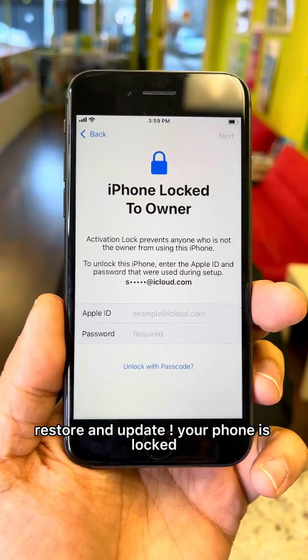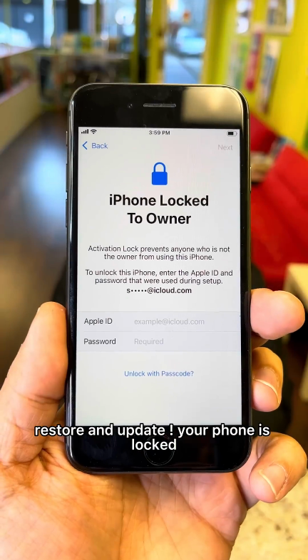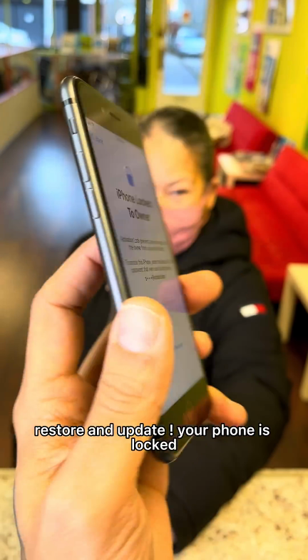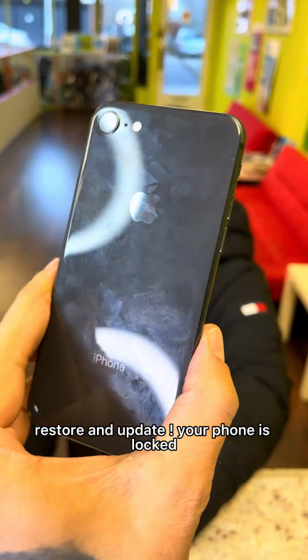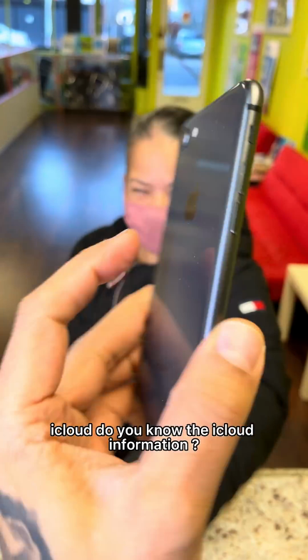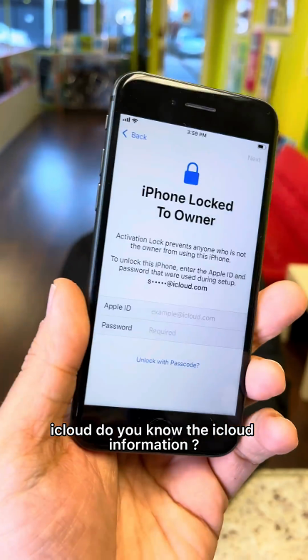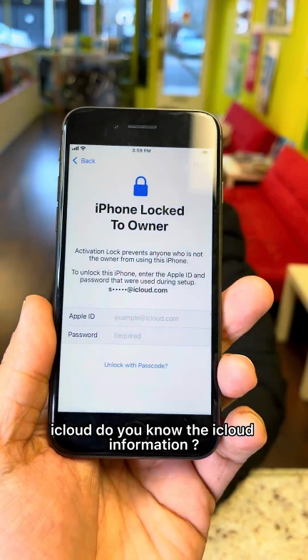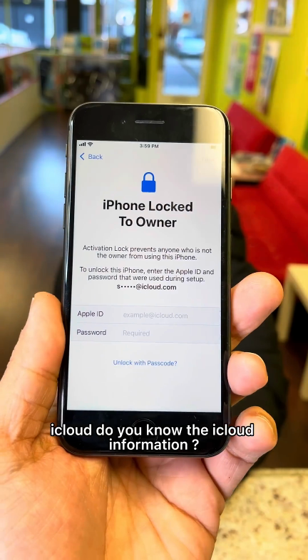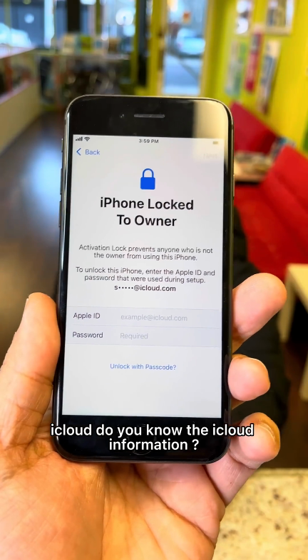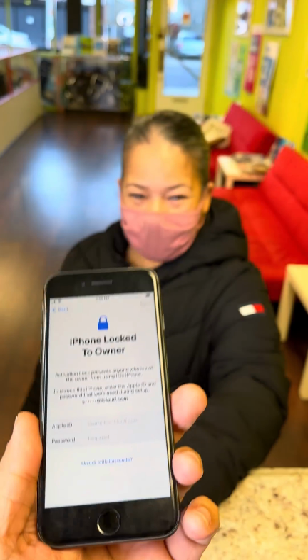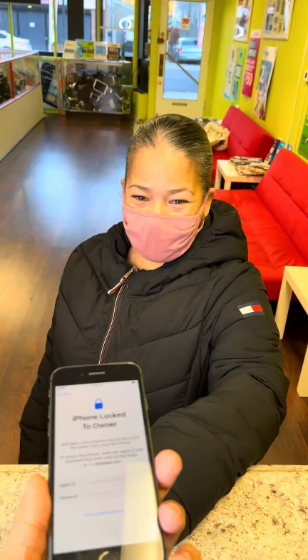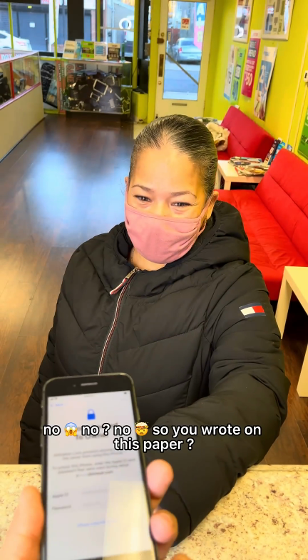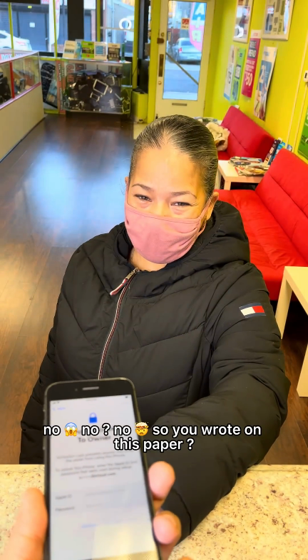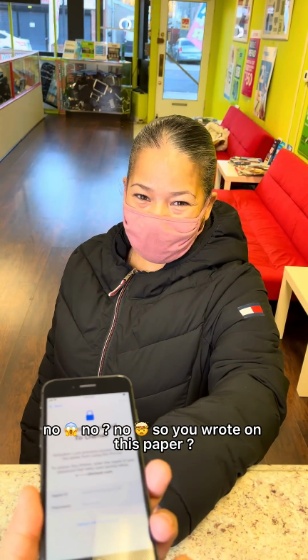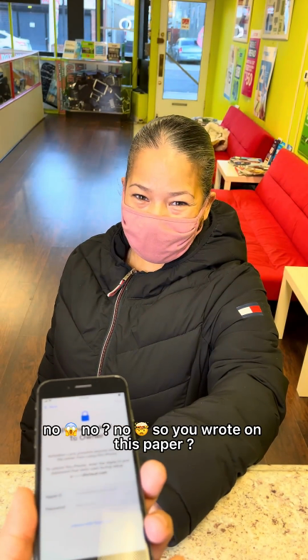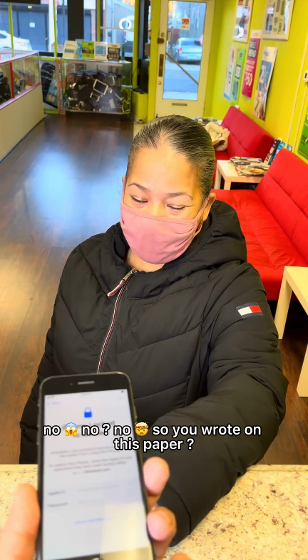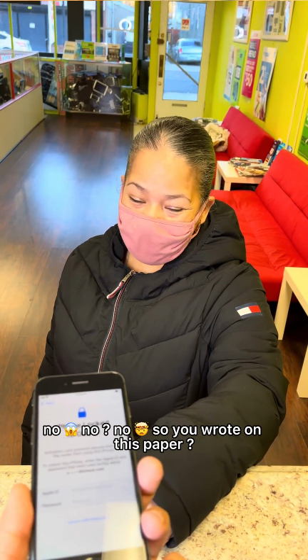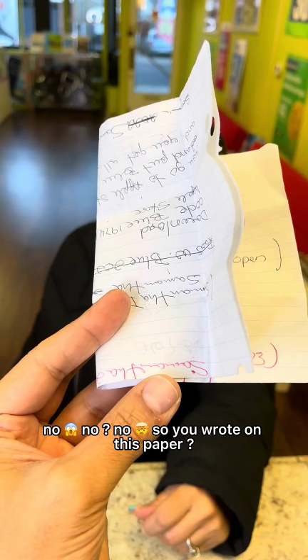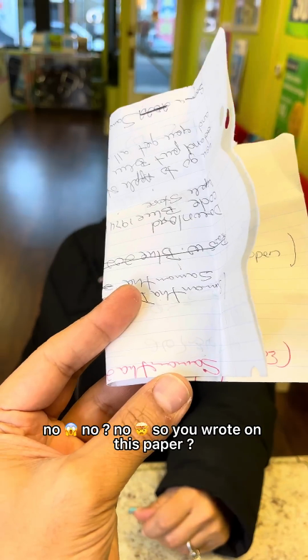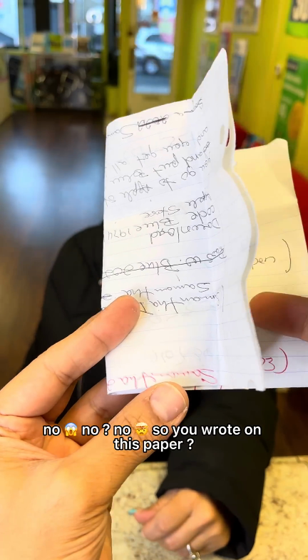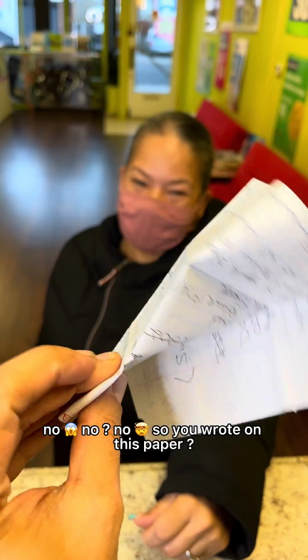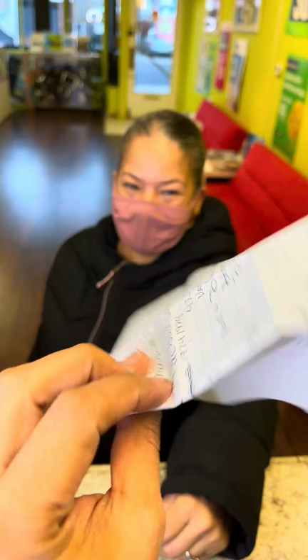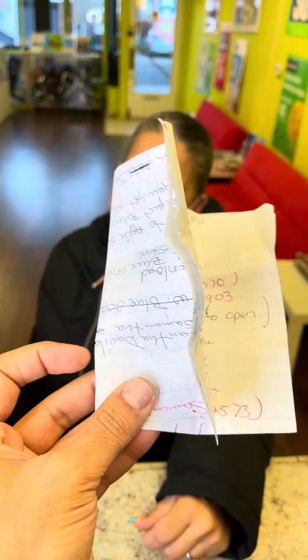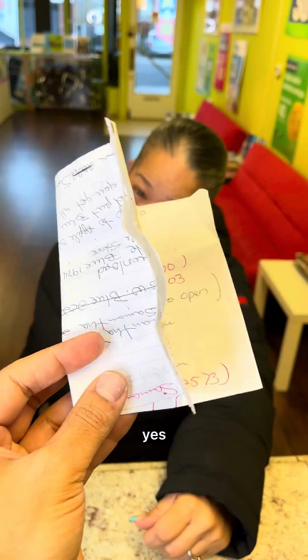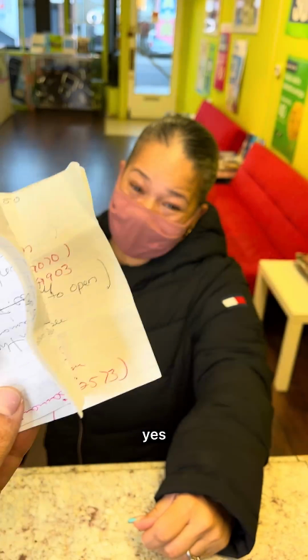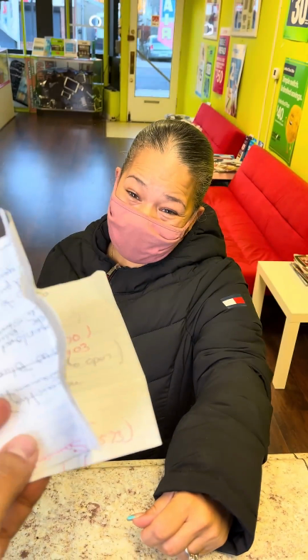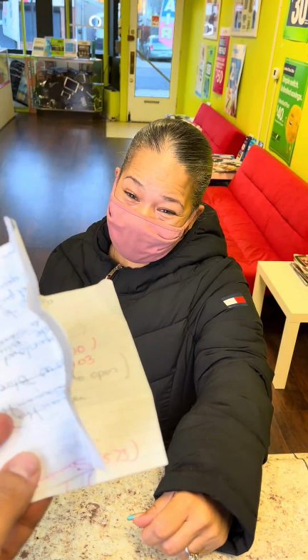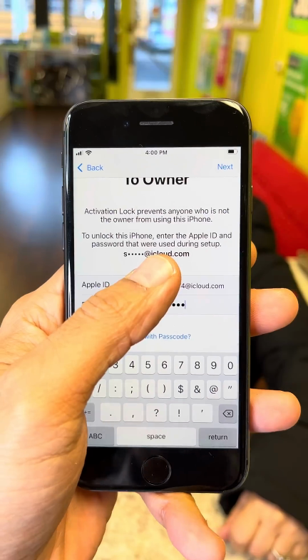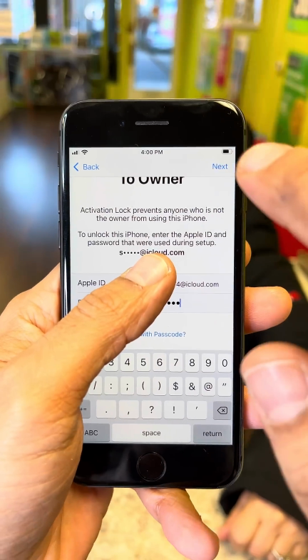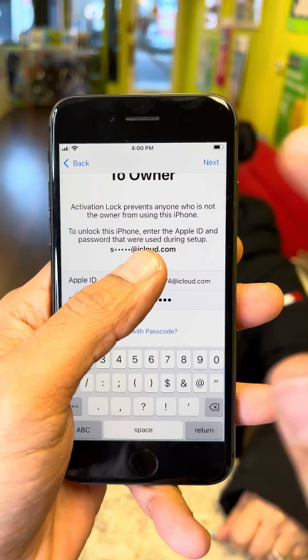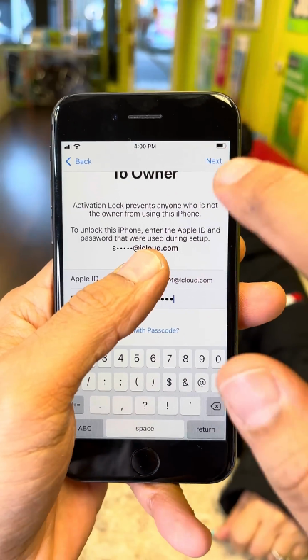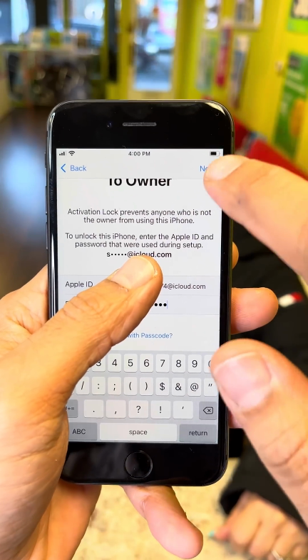Your phone is locked to iCloud. Do you know the iCloud information? No. Did you write it on this paper? Yes, let's try it.